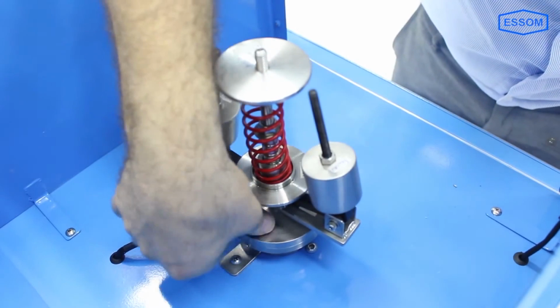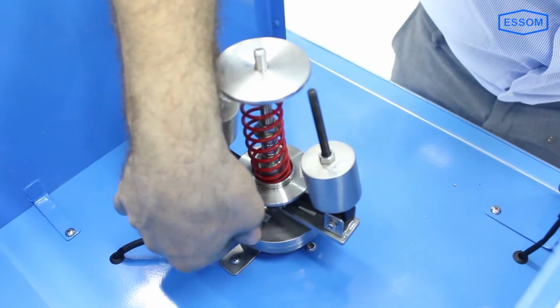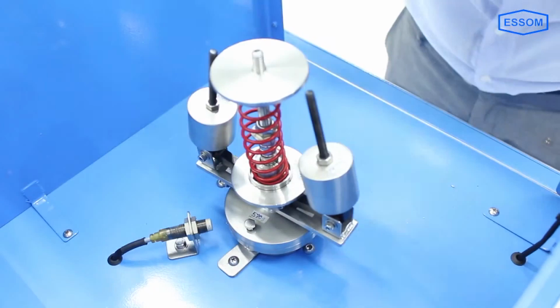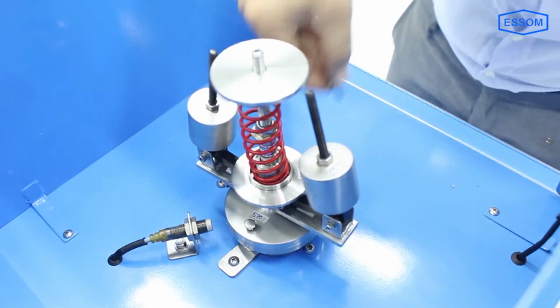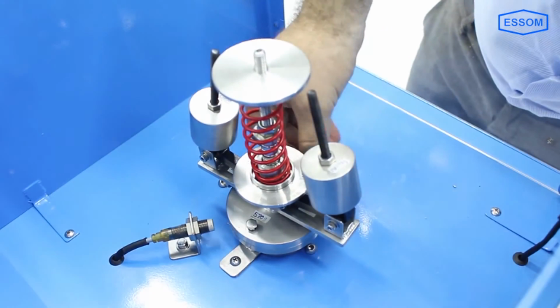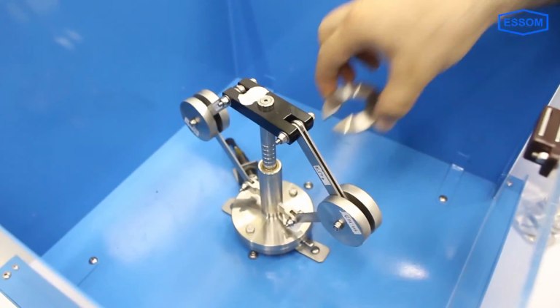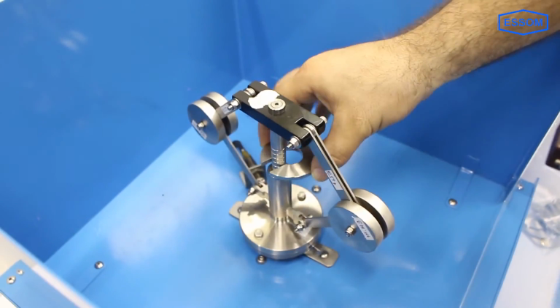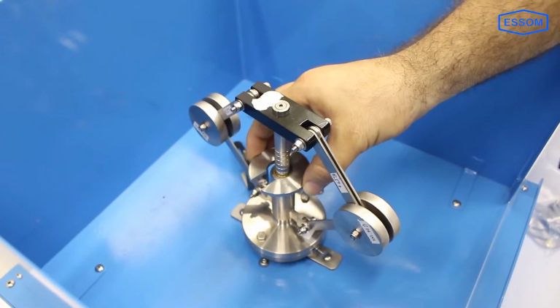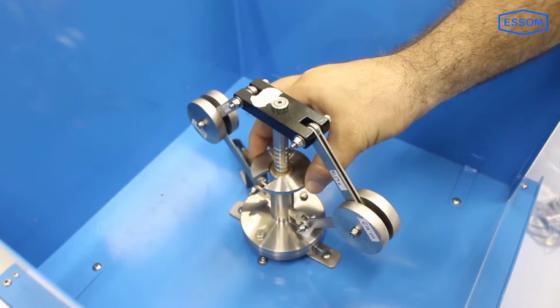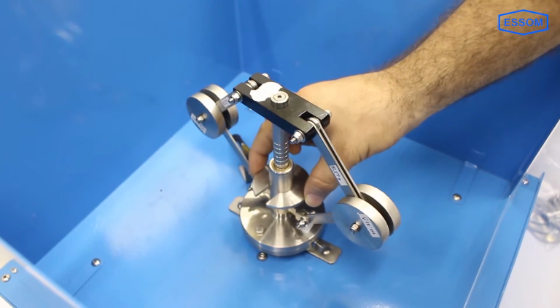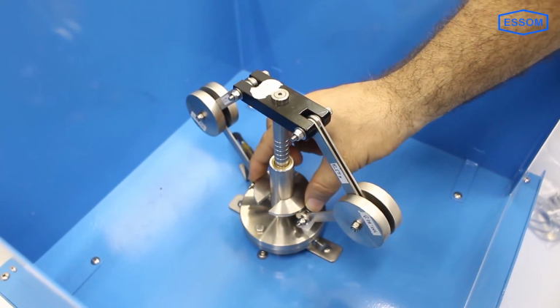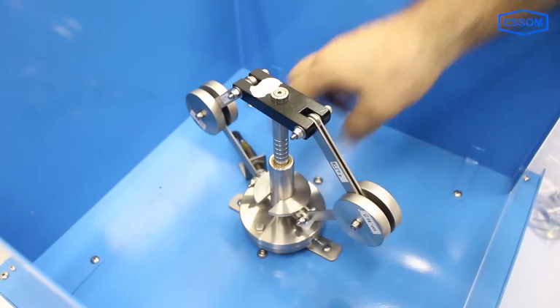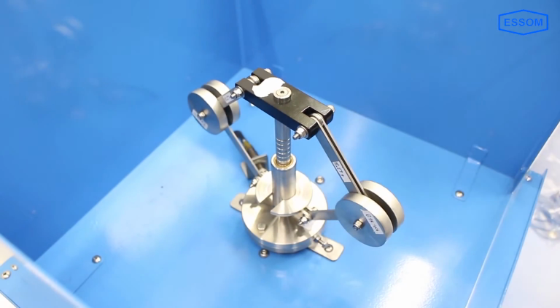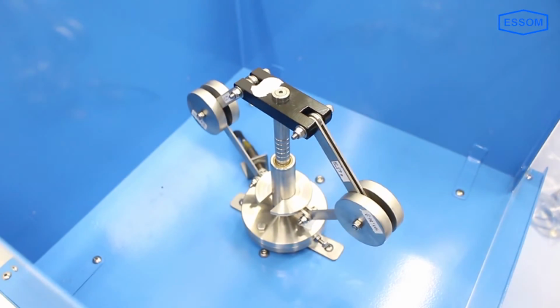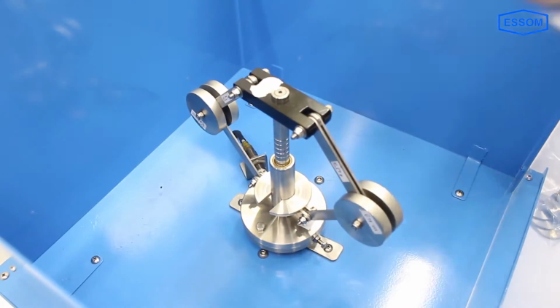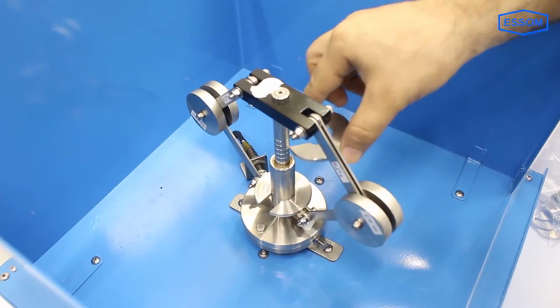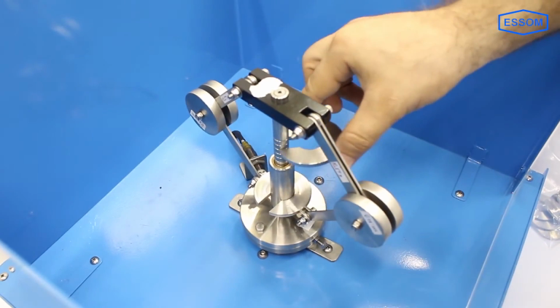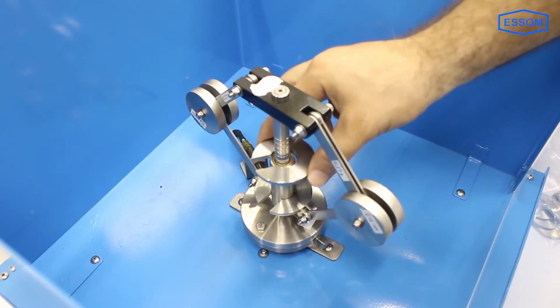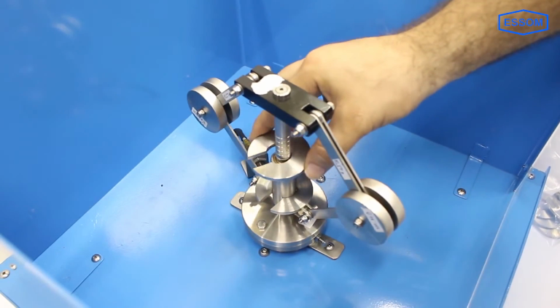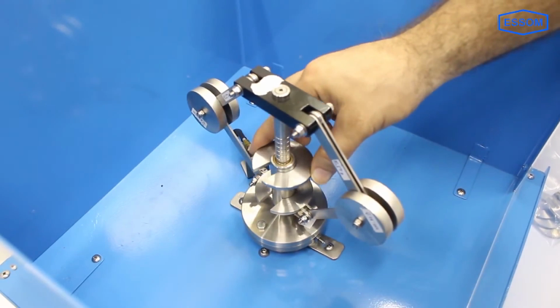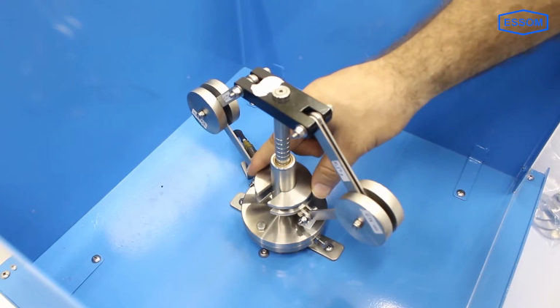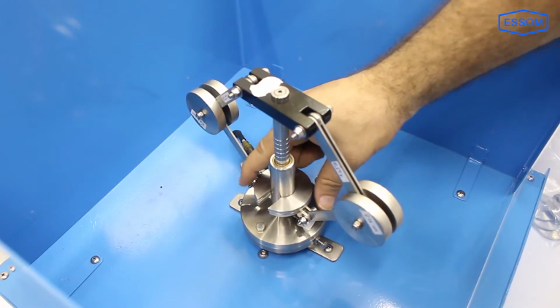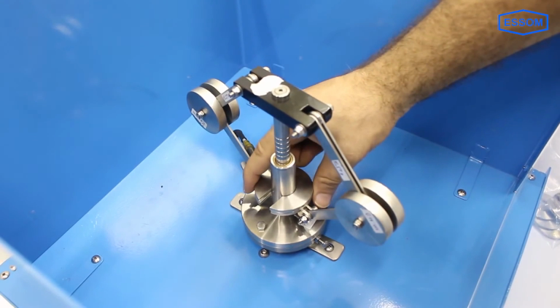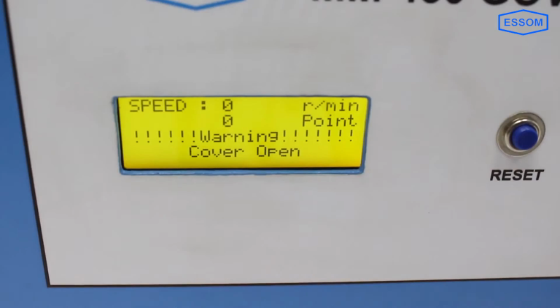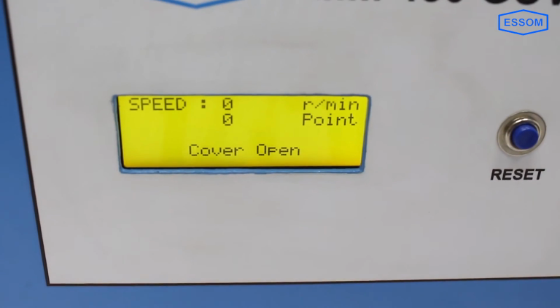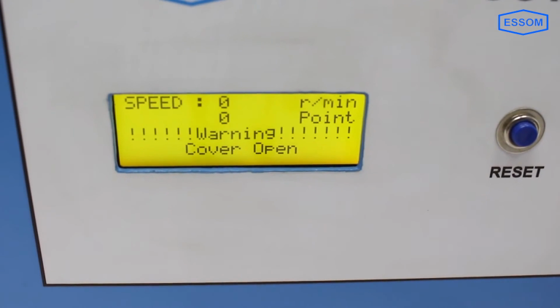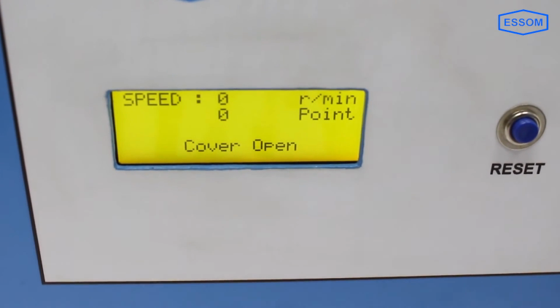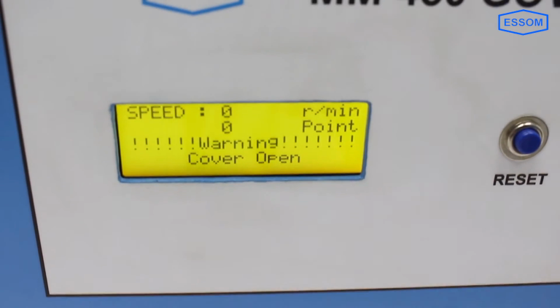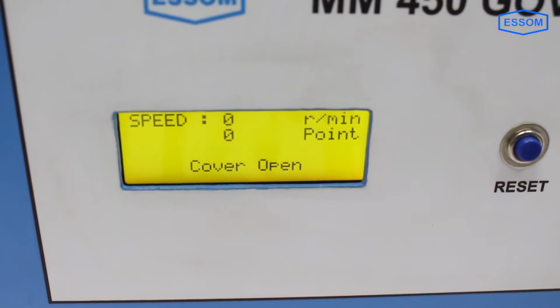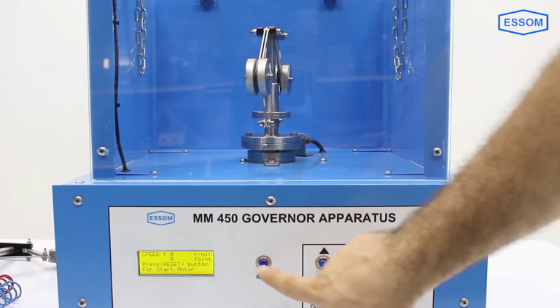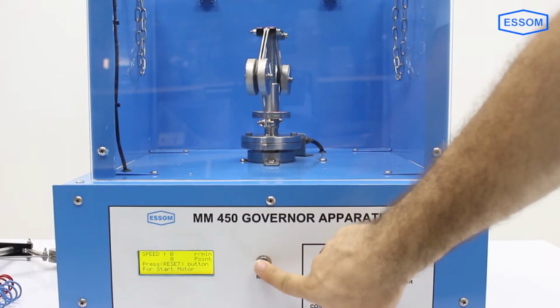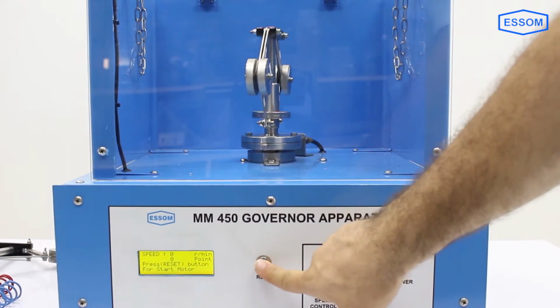A set of weights are provided for the Porter and Proel governor. Lift displacement can be read from line marks on the governor shaft, and the speed is shown on a digital display.